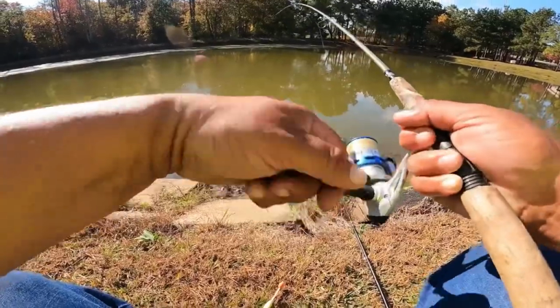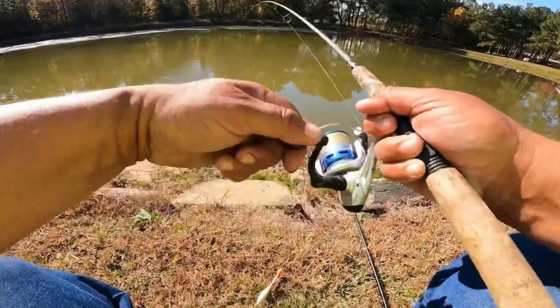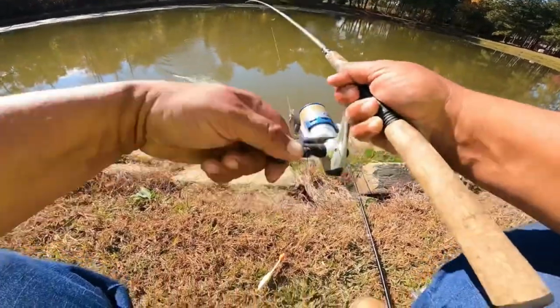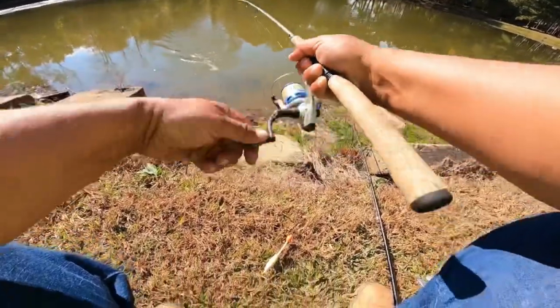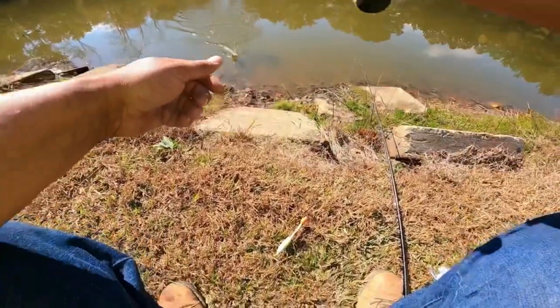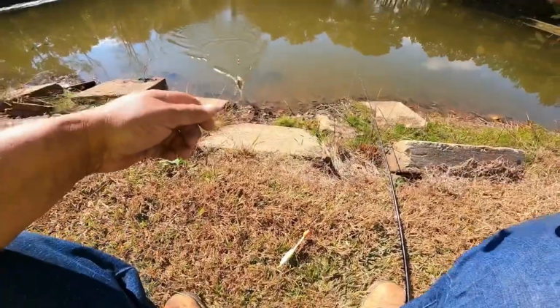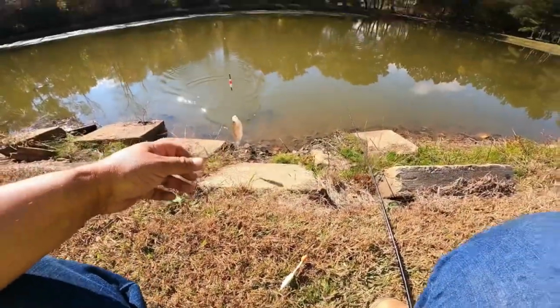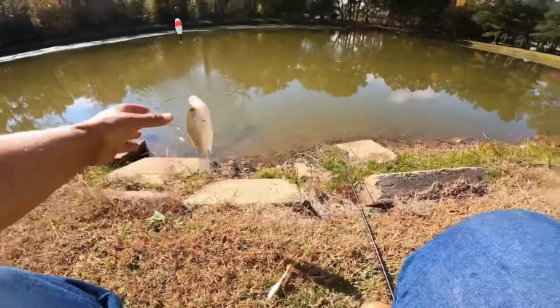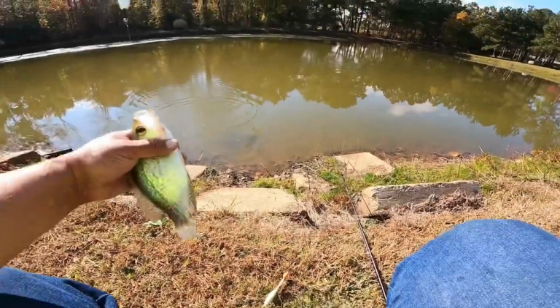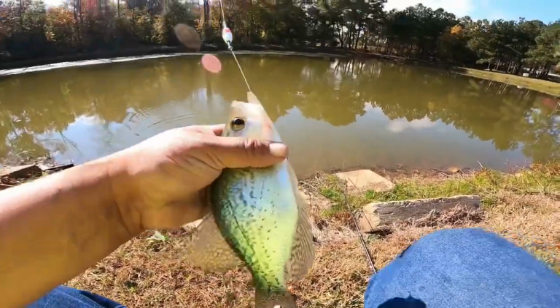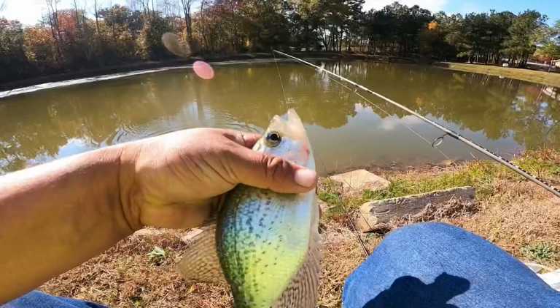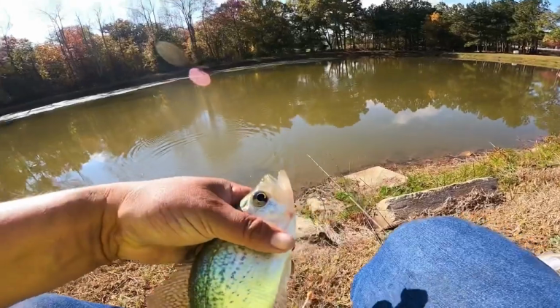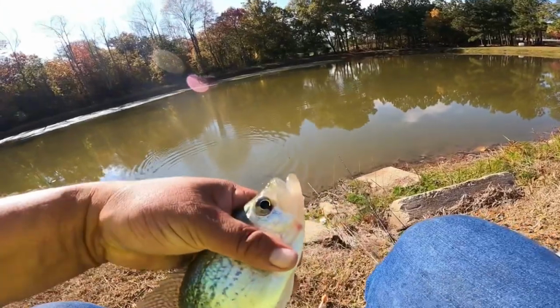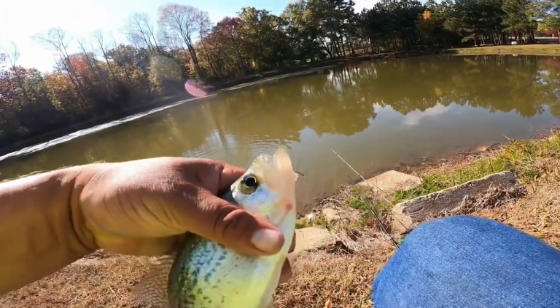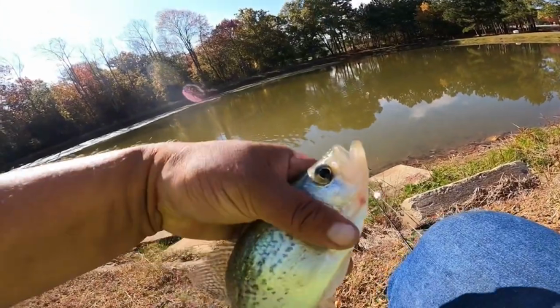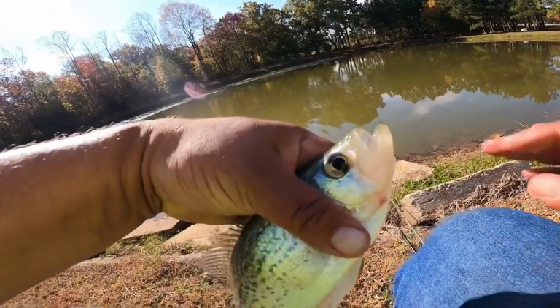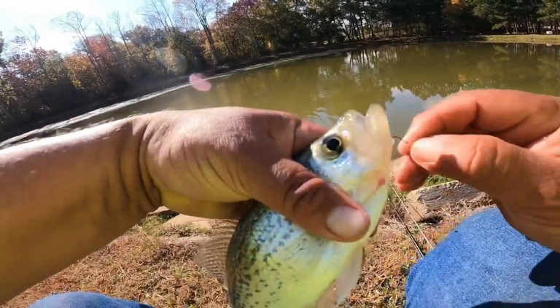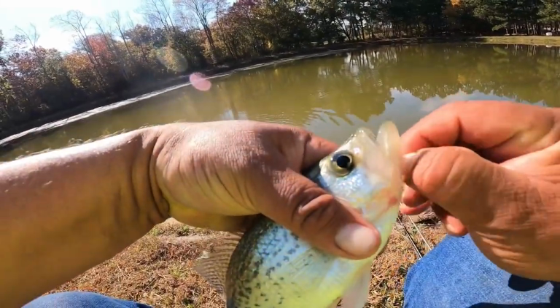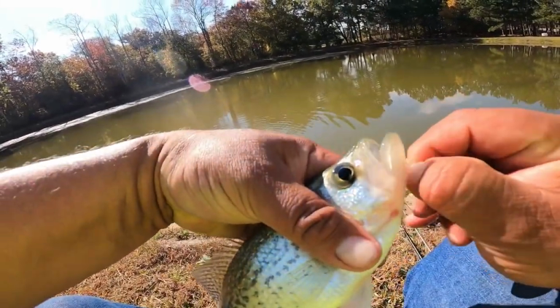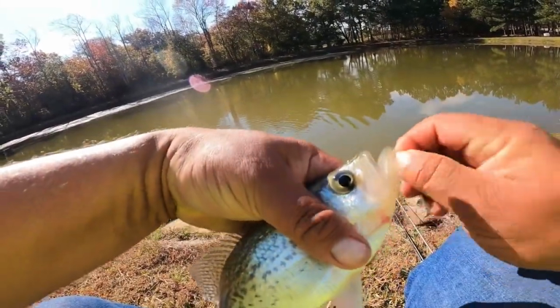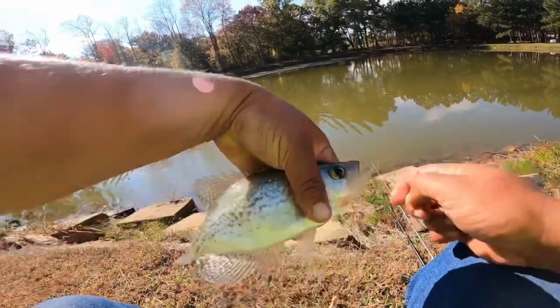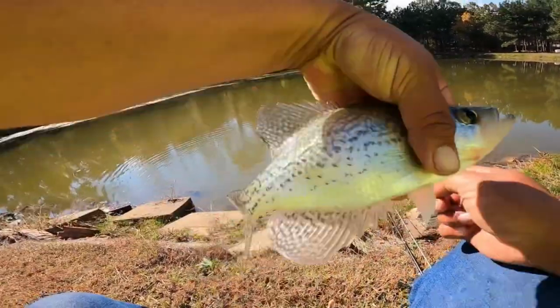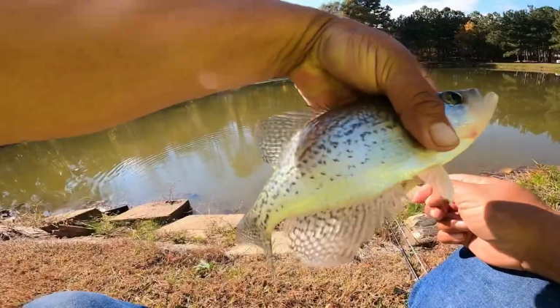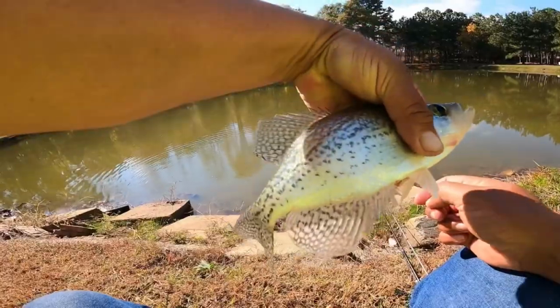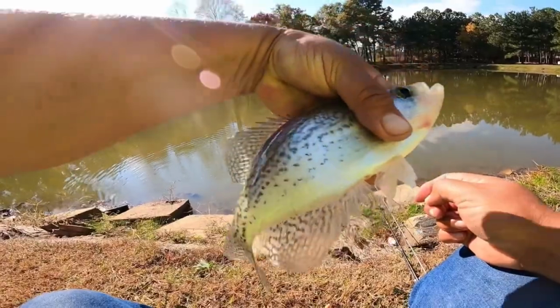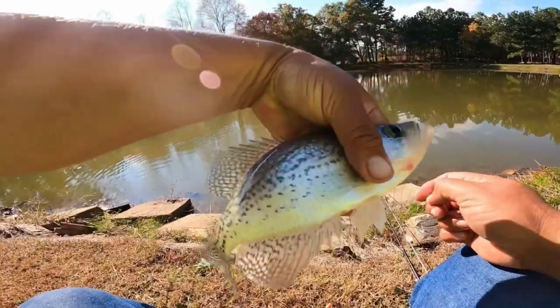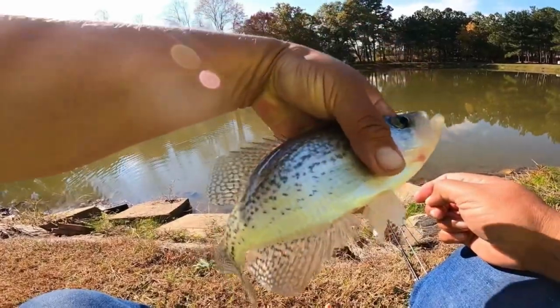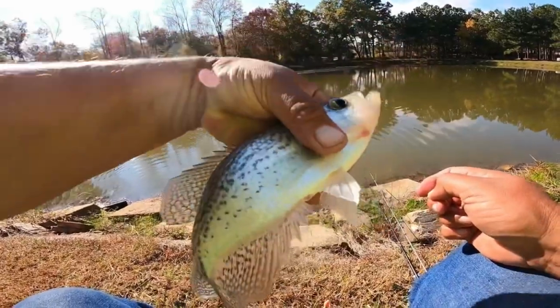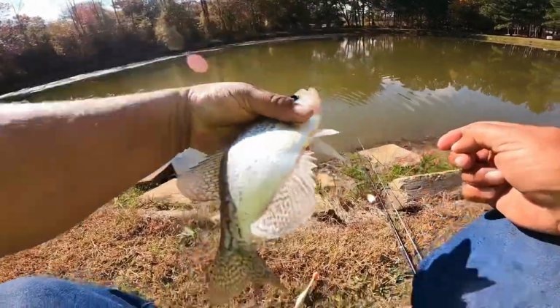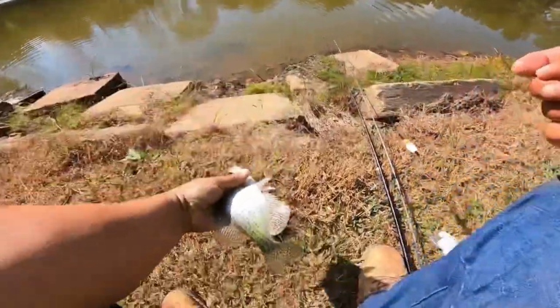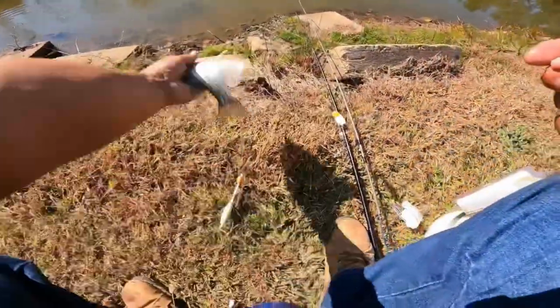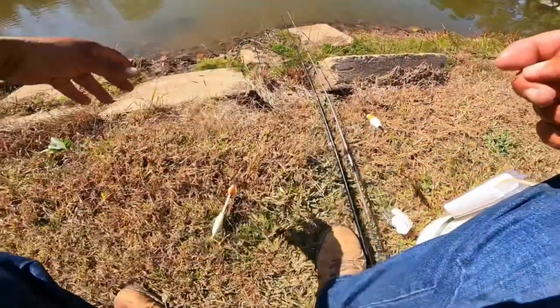It's another crappie. Oh yeah, it's another crappie. Getting back in order.